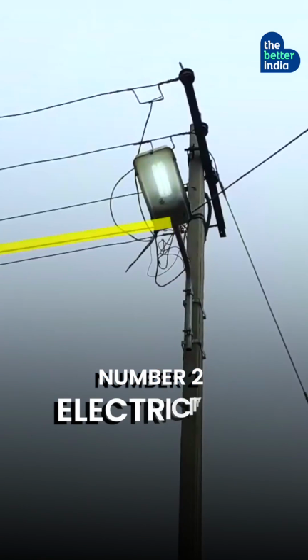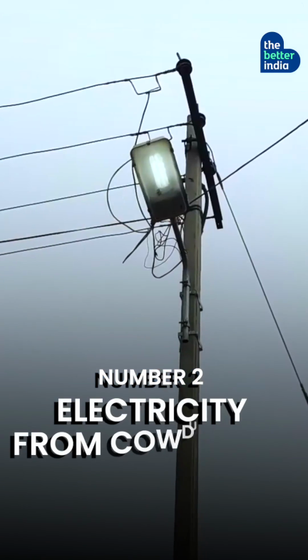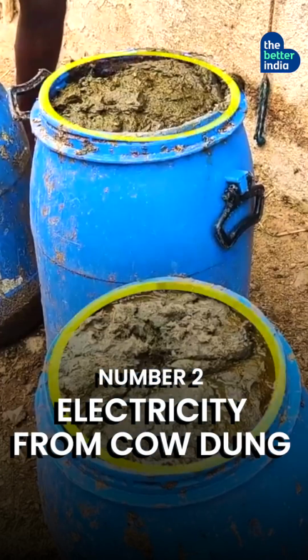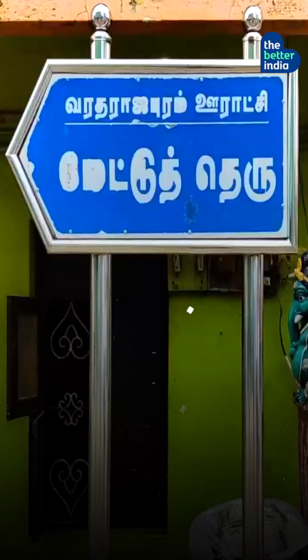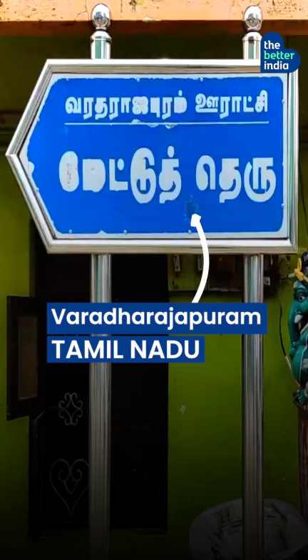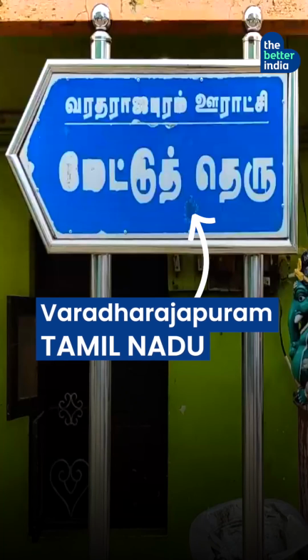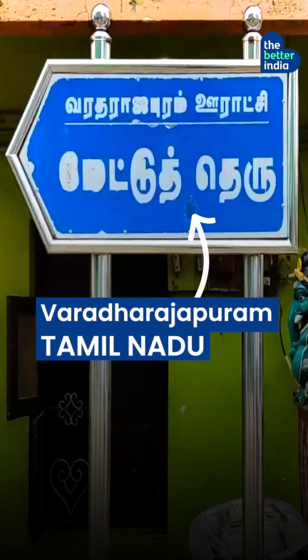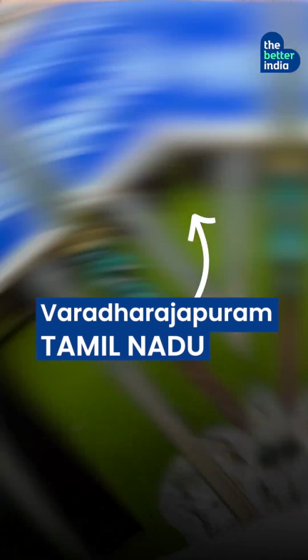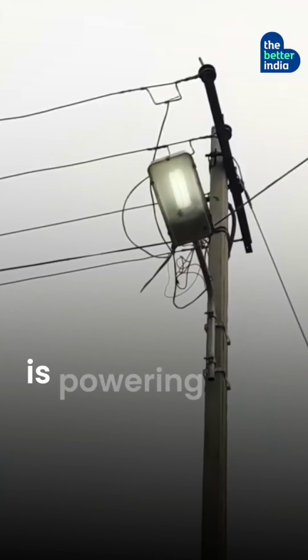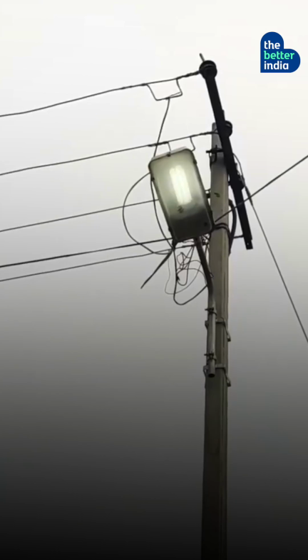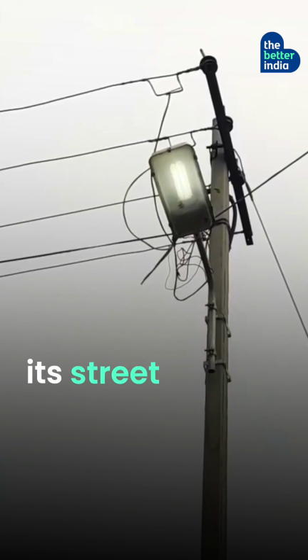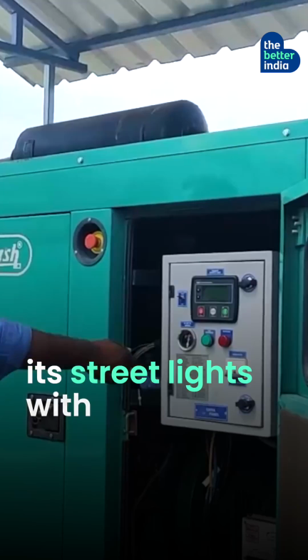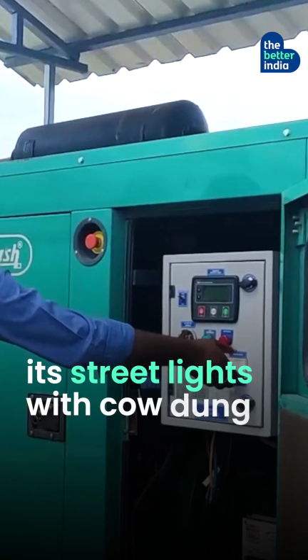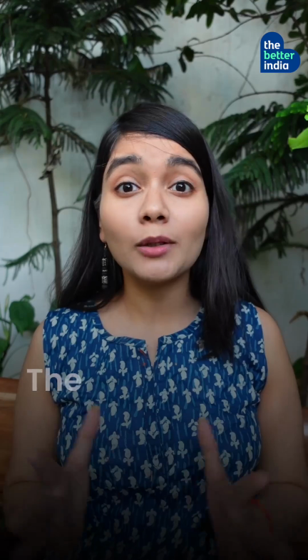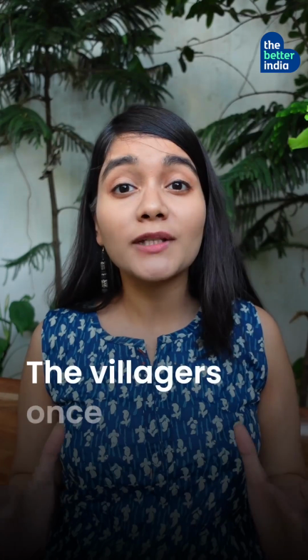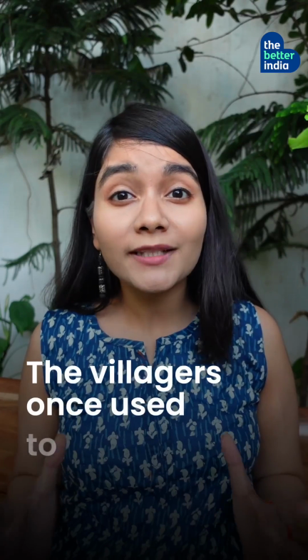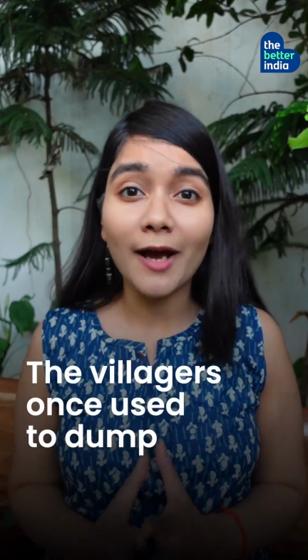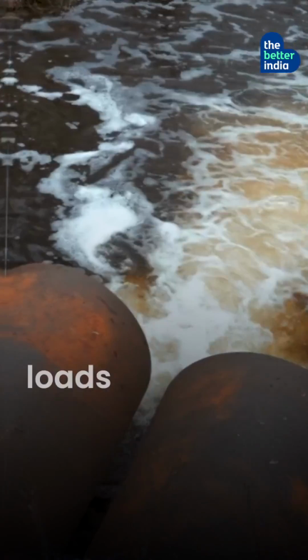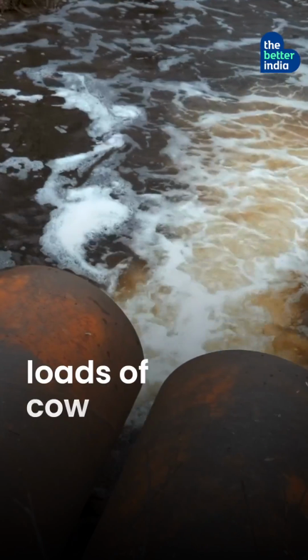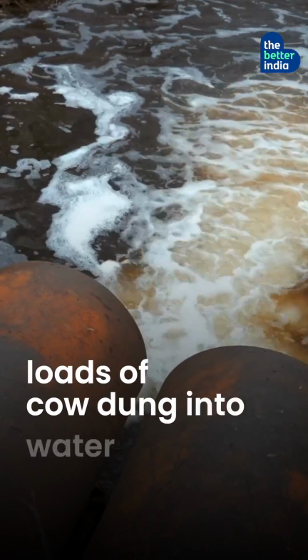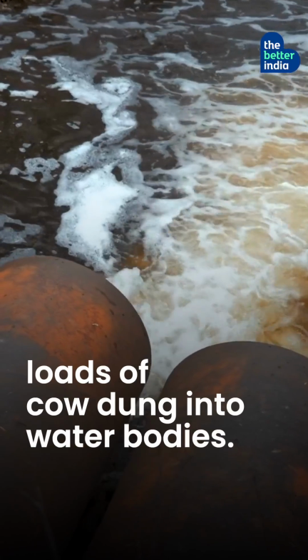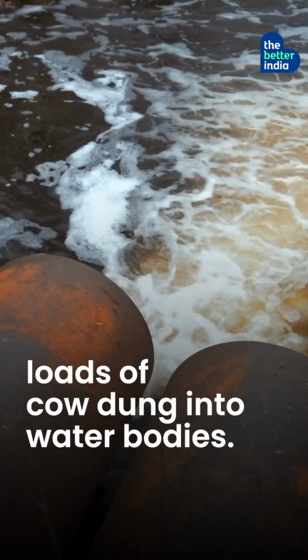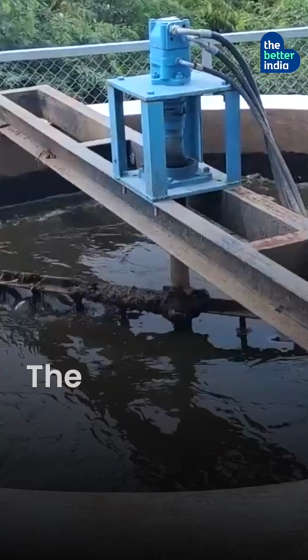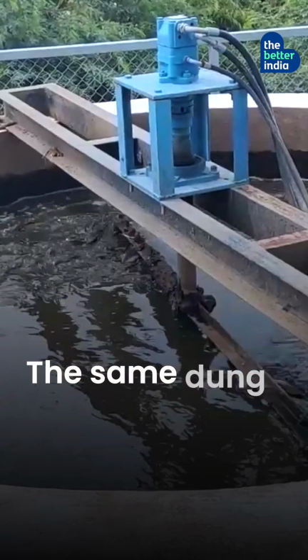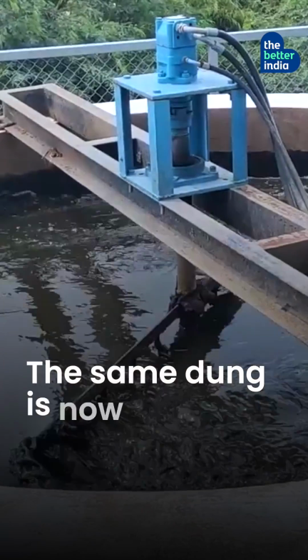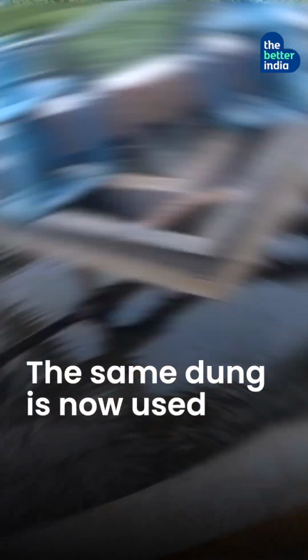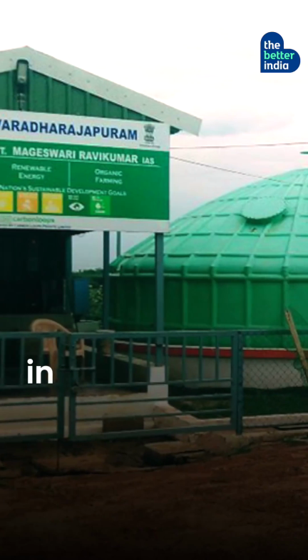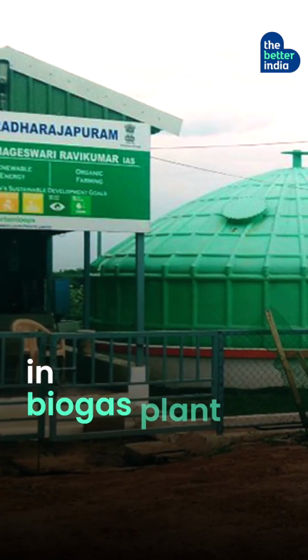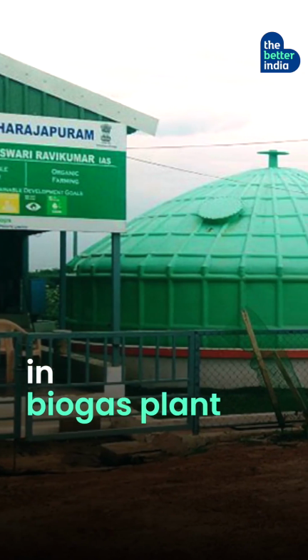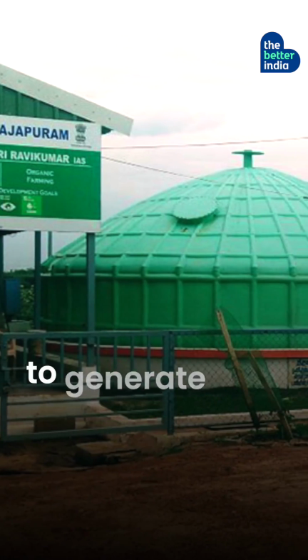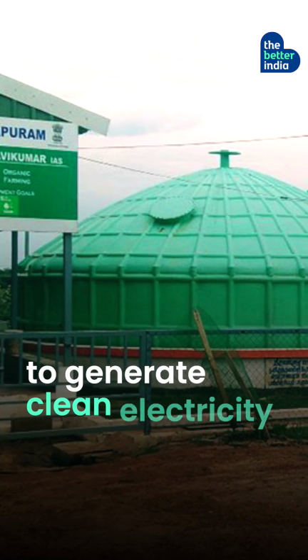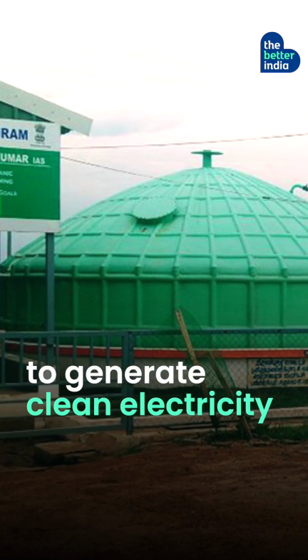Number 2: Electricity from cow dung. Varadha Rajapuram village in Tamil Nadu is powering its street lights with cow dung. The villagers once used to dump loads of cow dung into water bodies. The same dung is now used in a biogas plant to generate clean electricity.